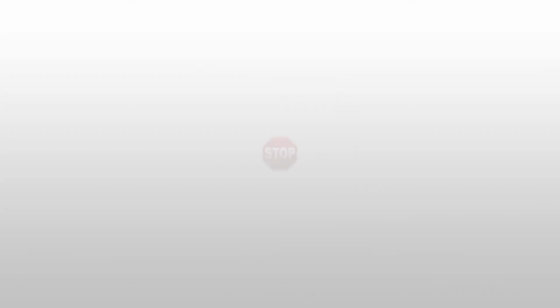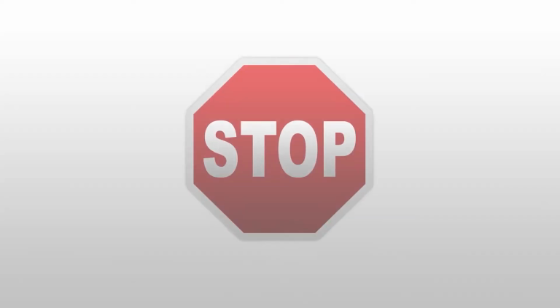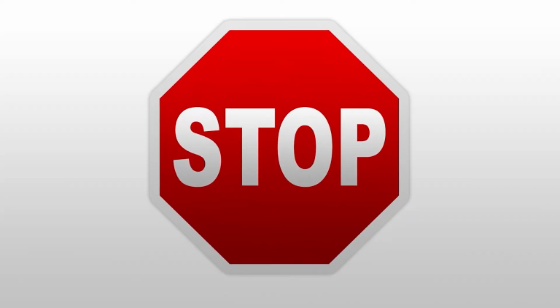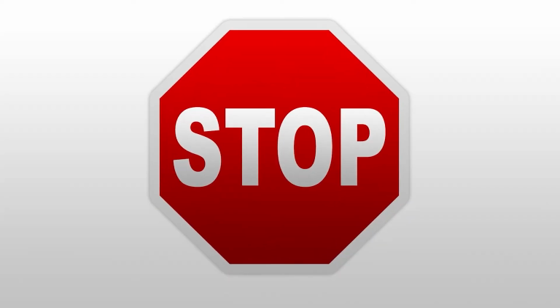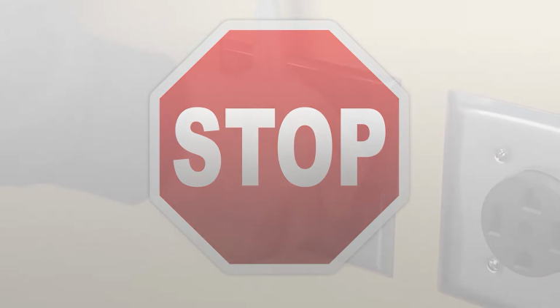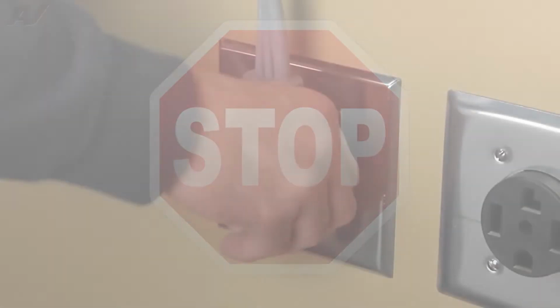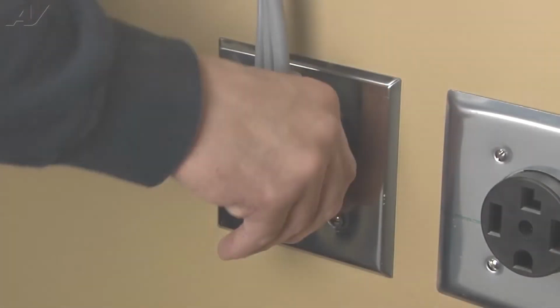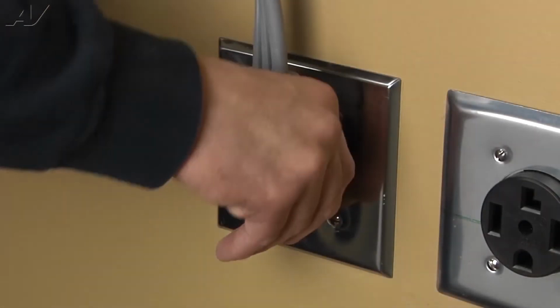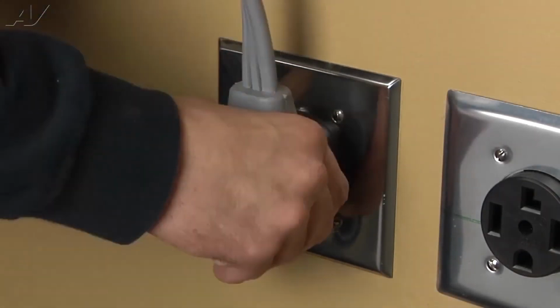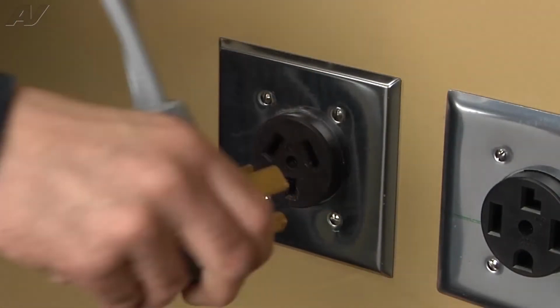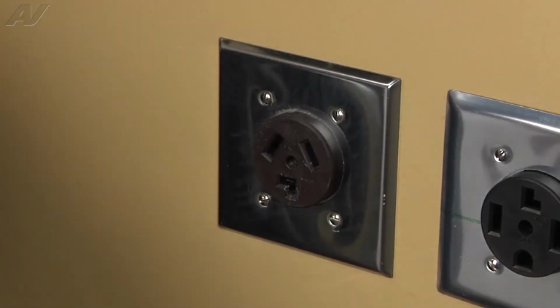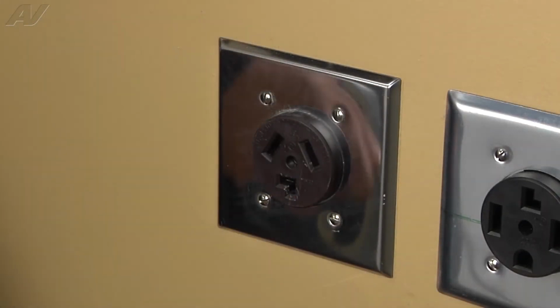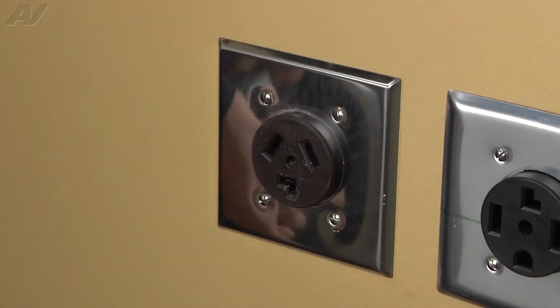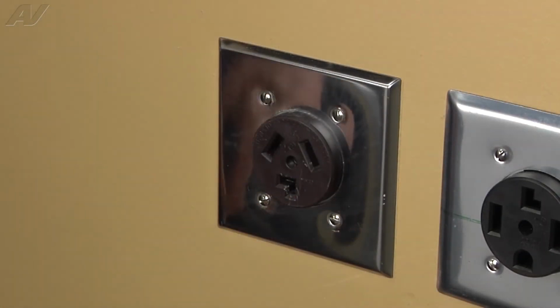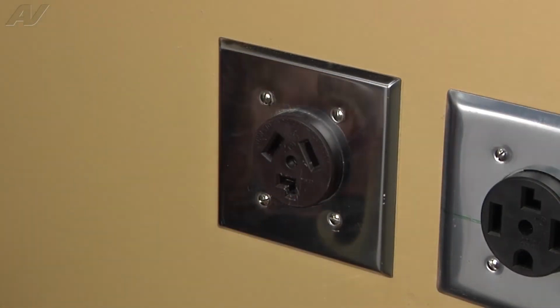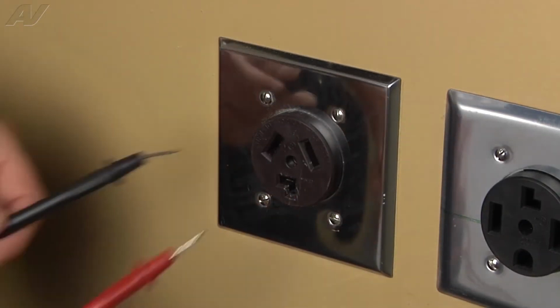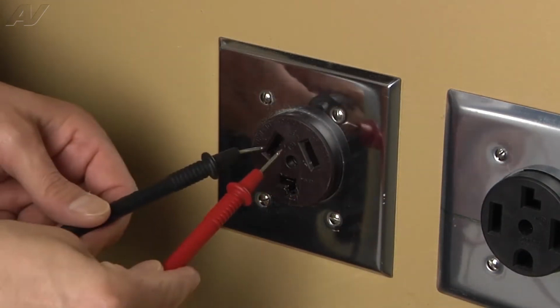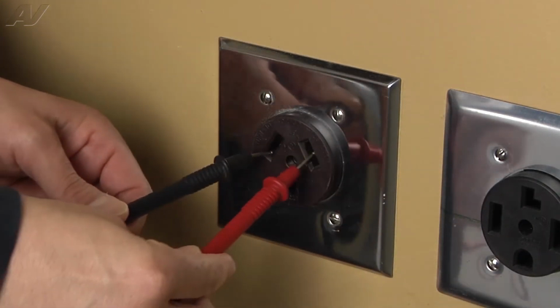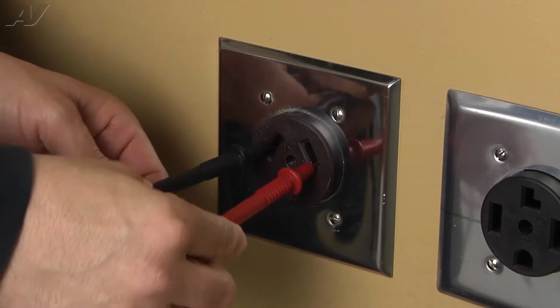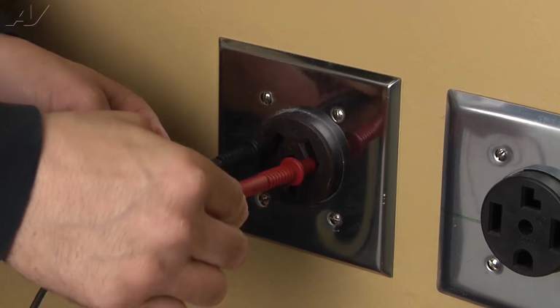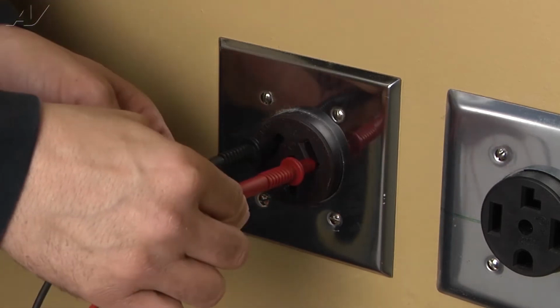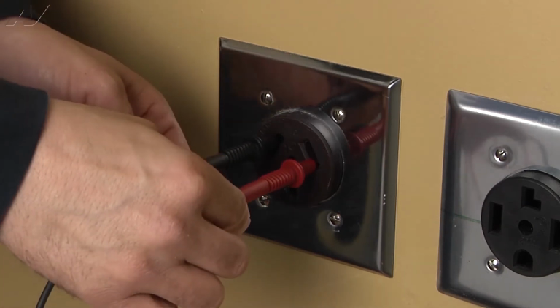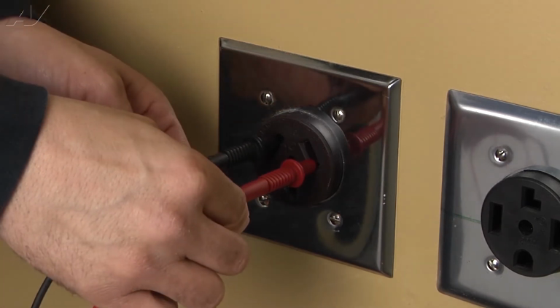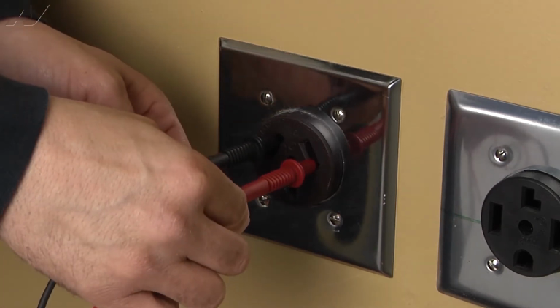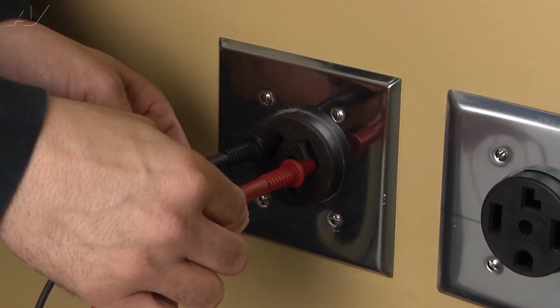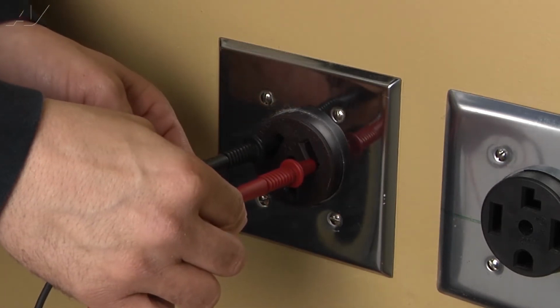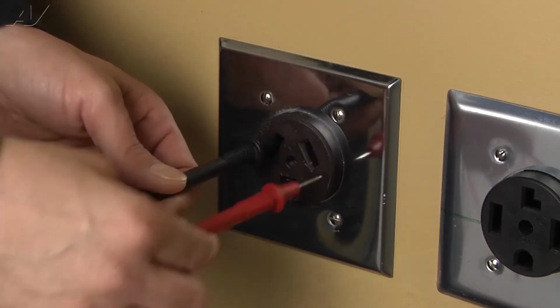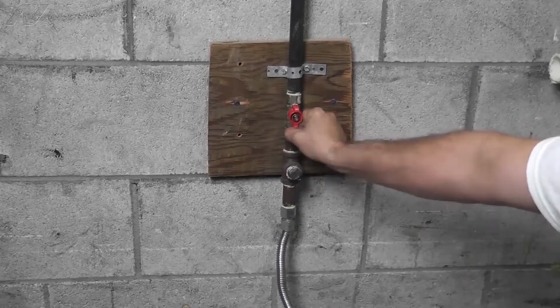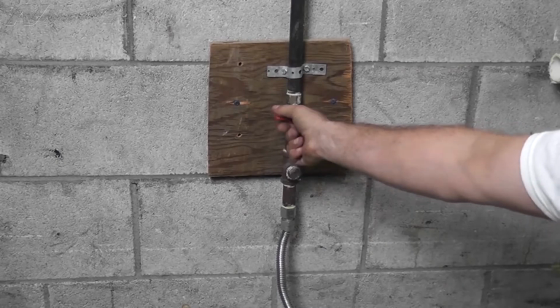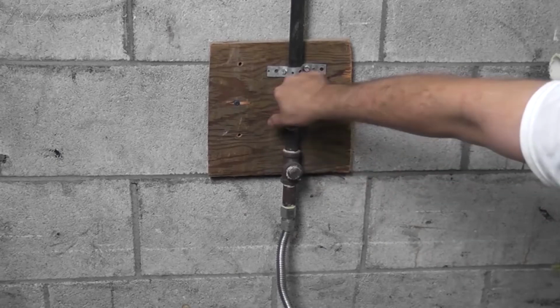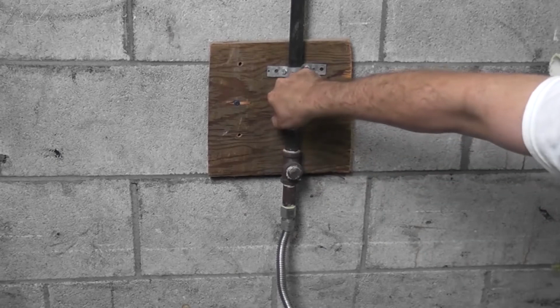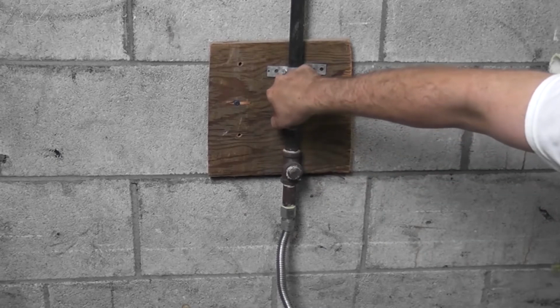Stop! Before beginning any repair, remember to disconnect the power from the appliance. It is also recommended to test the outlet for proper voltage. Remember to also turn off the gas.